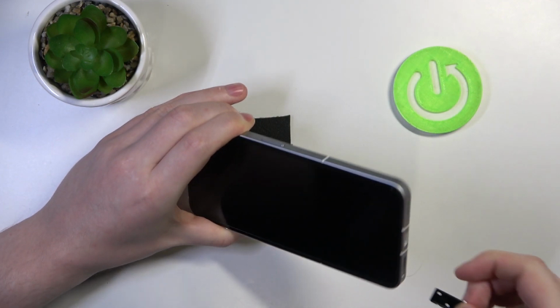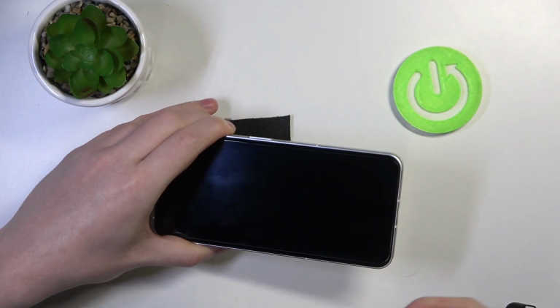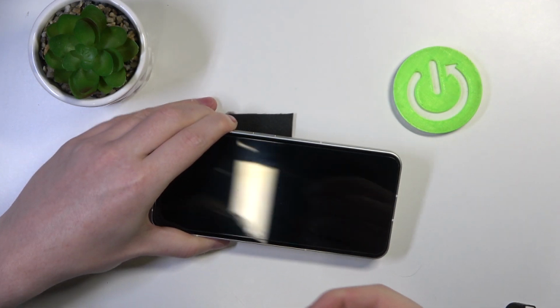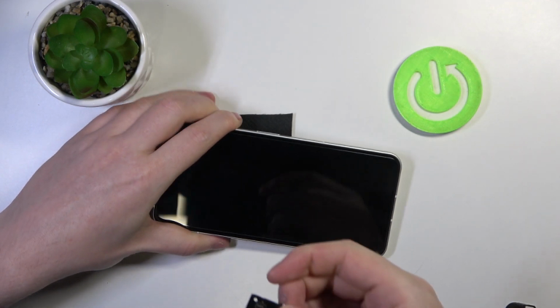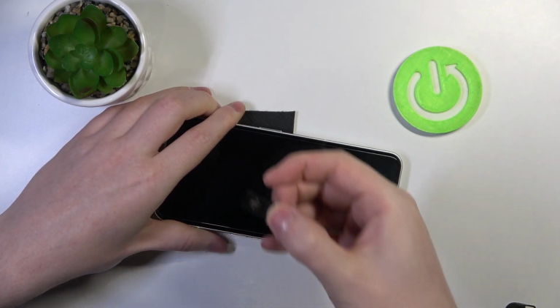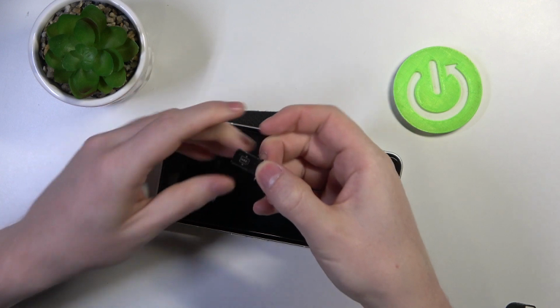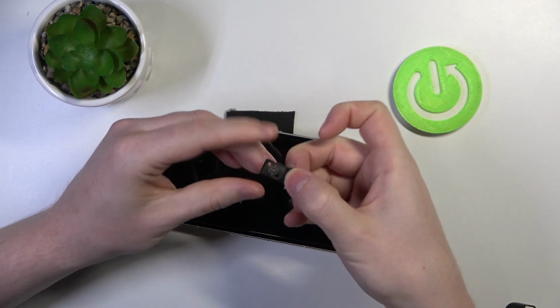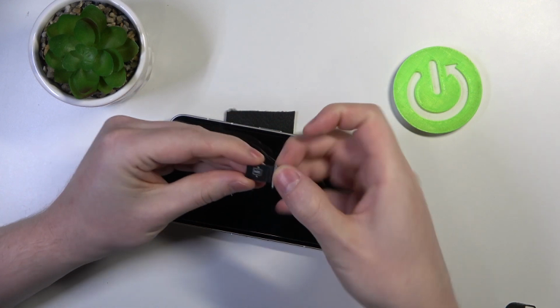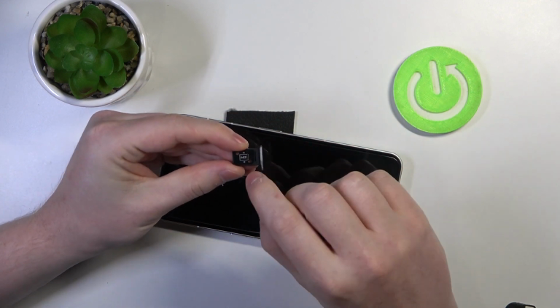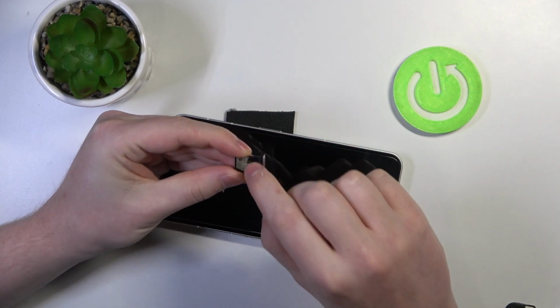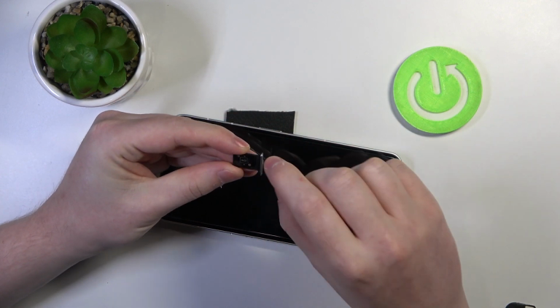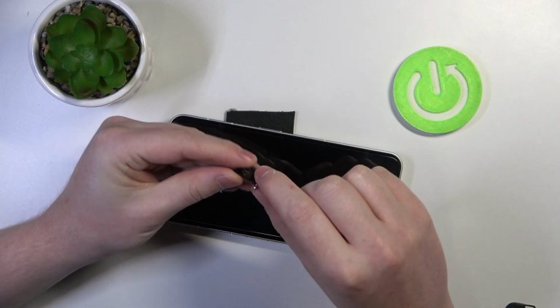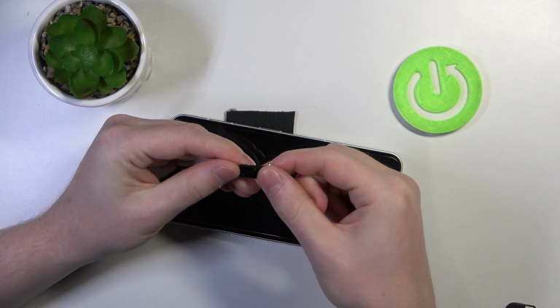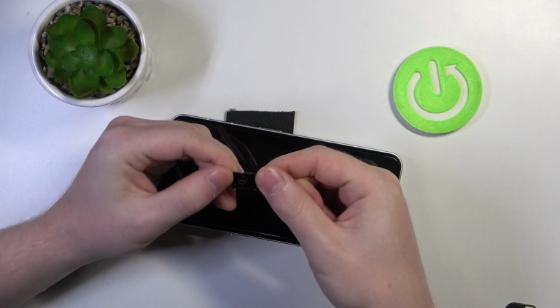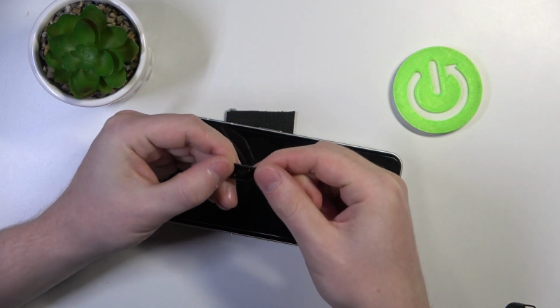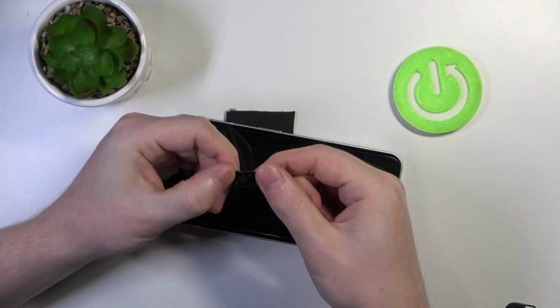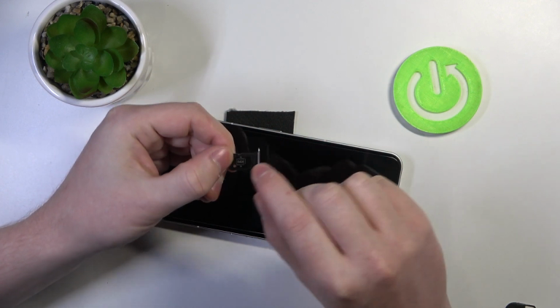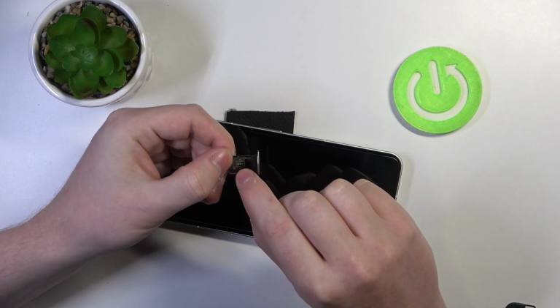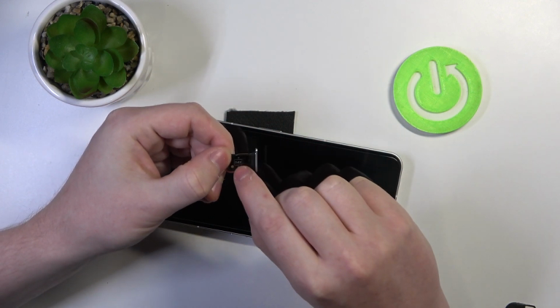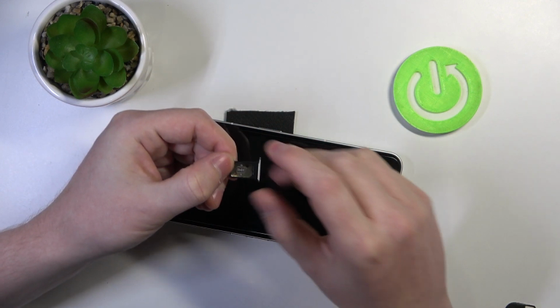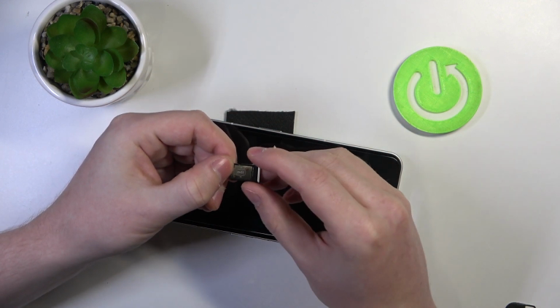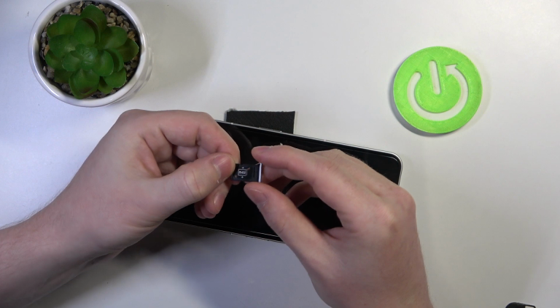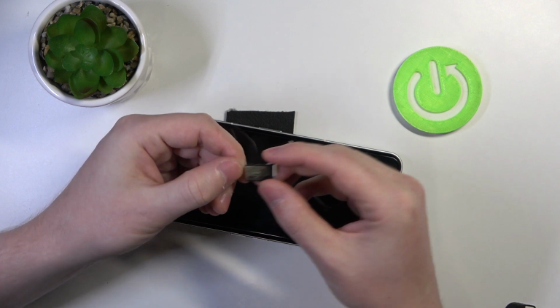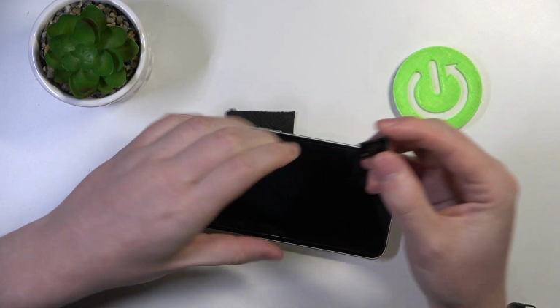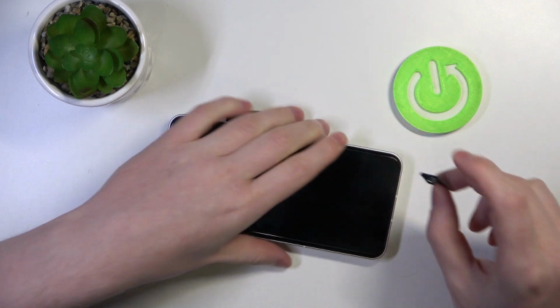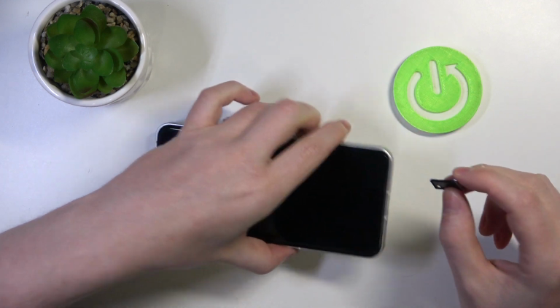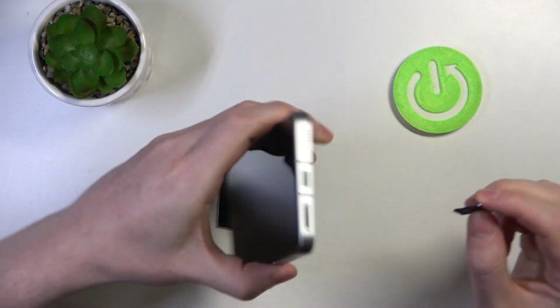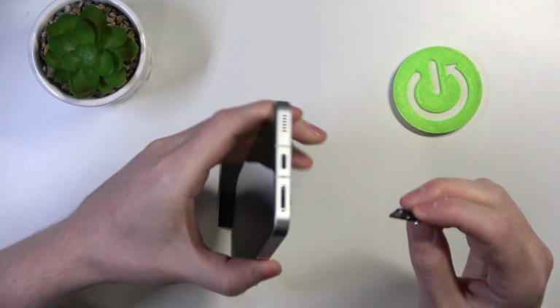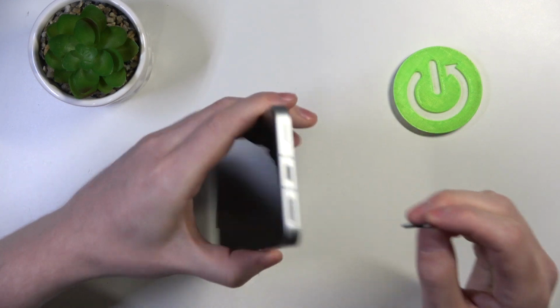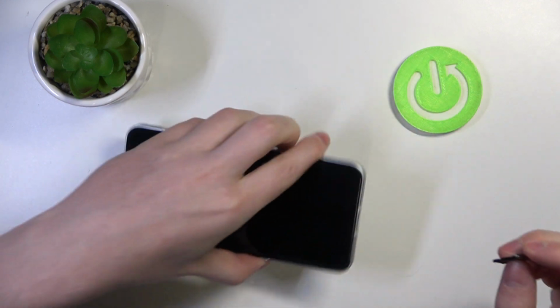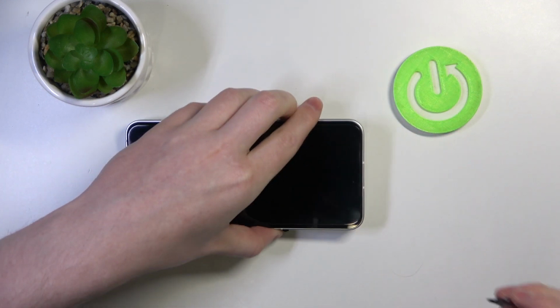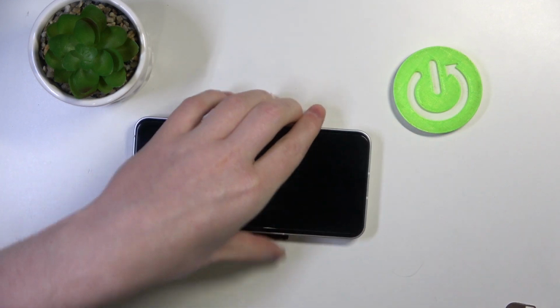And when we take it out there's one SIM slot right here and there's a dual SIM slot on the other side. So that confirms that this device does have it.